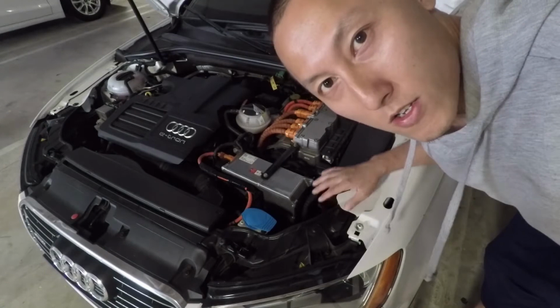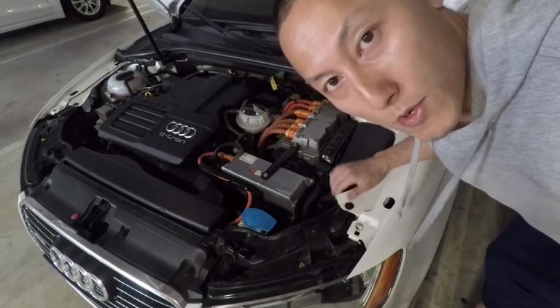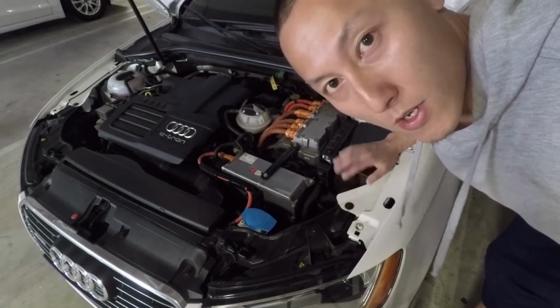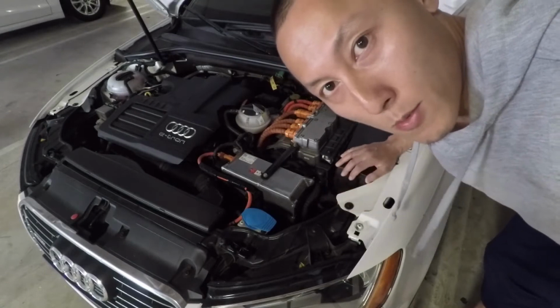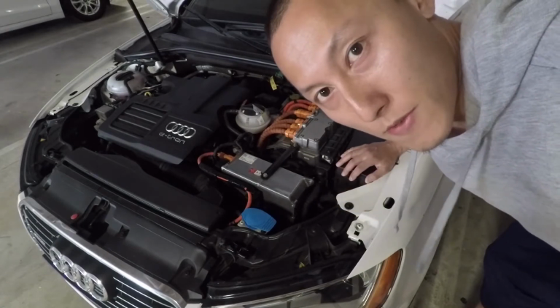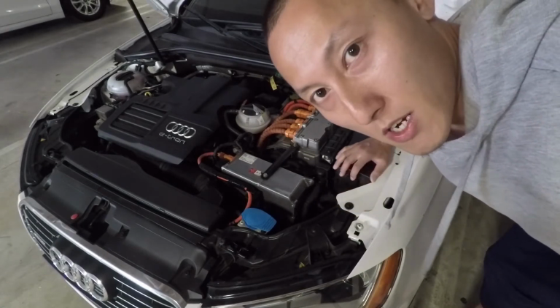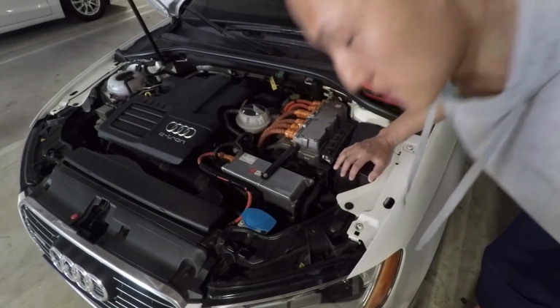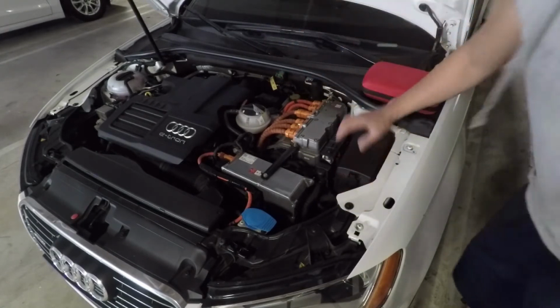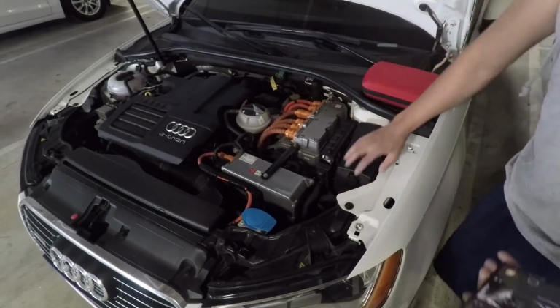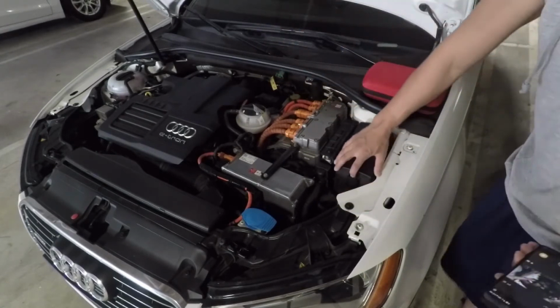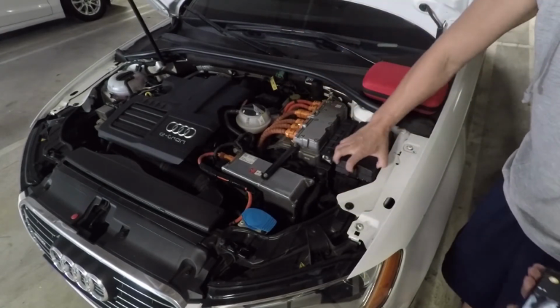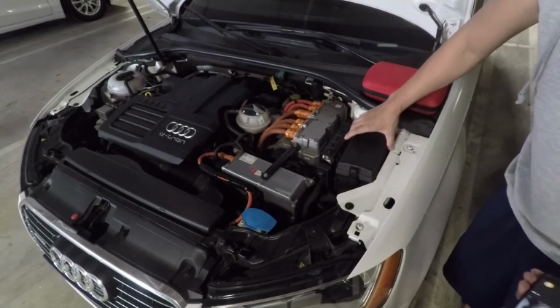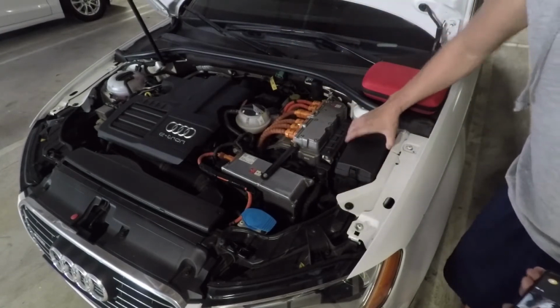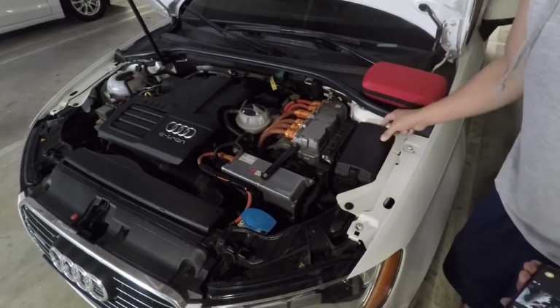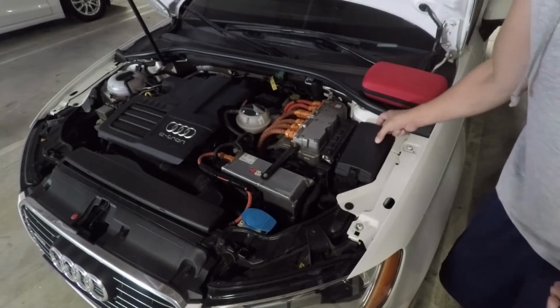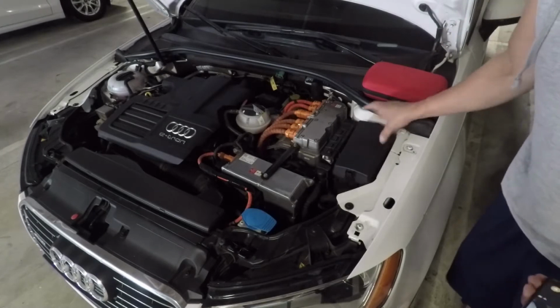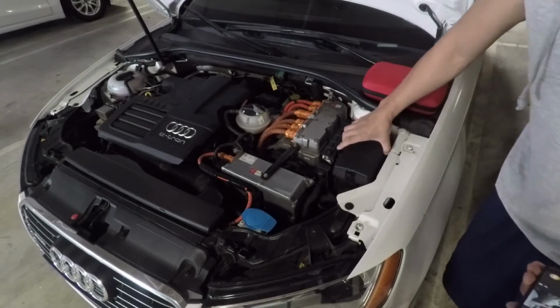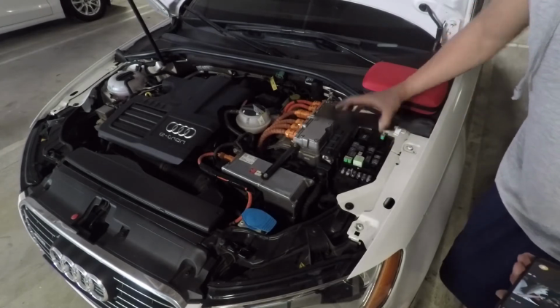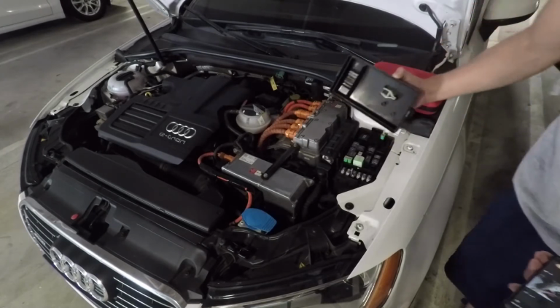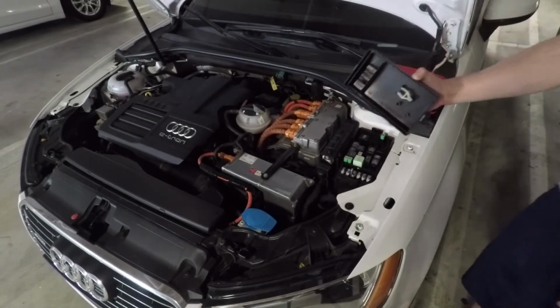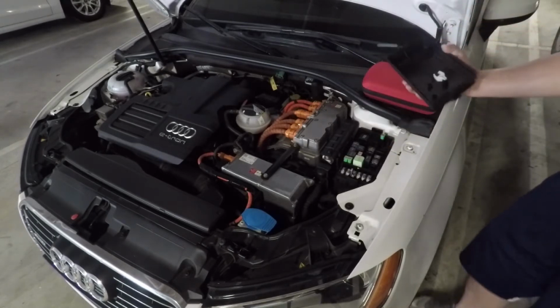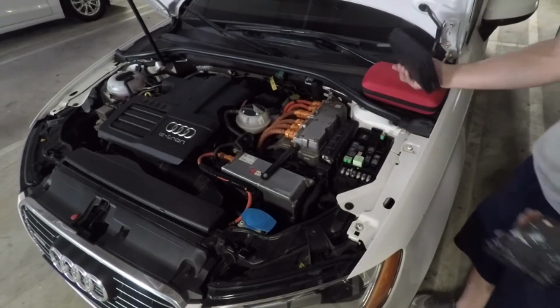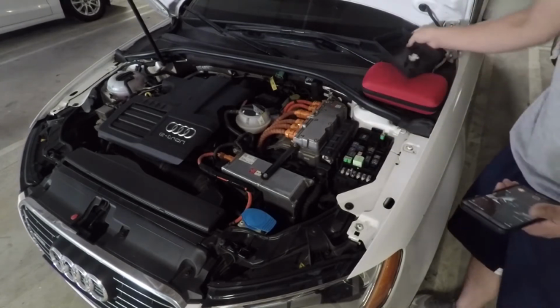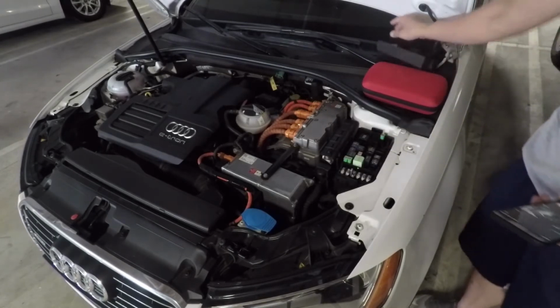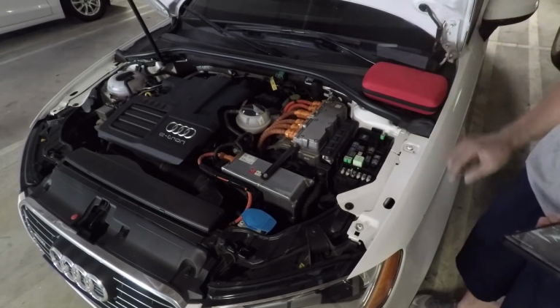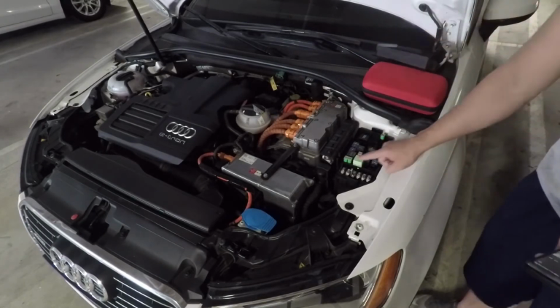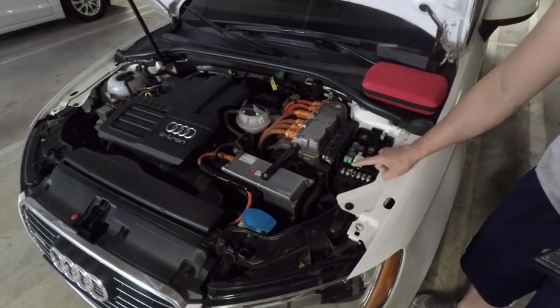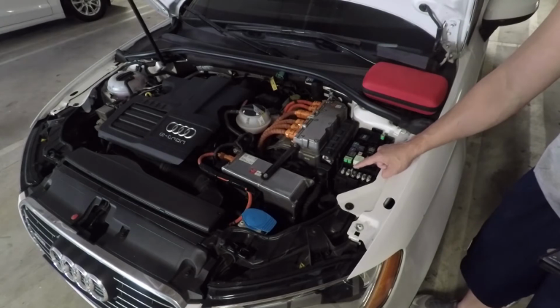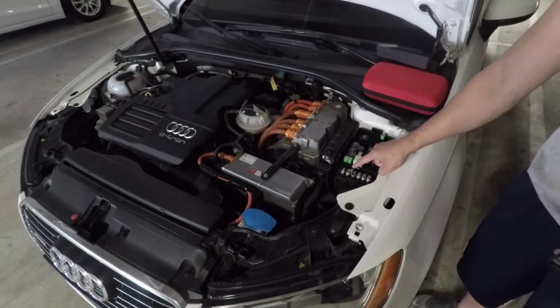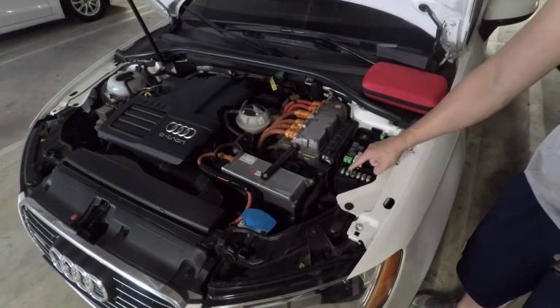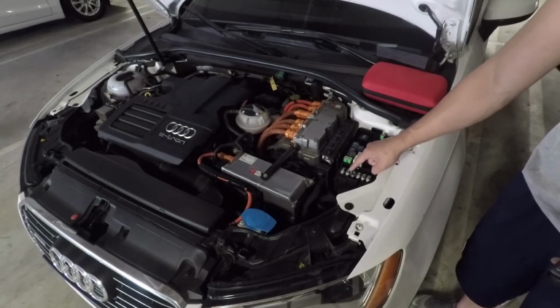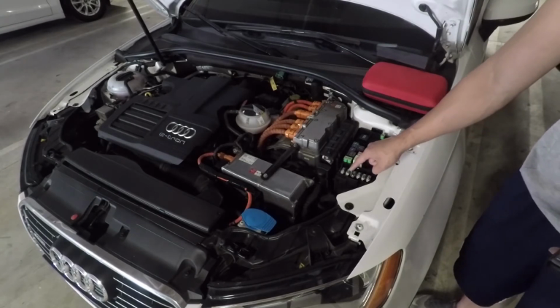From here, you need to pop open the fuse box. Pop this open. Right here, this is your positive terminal.